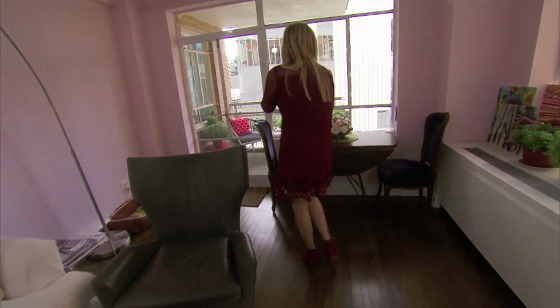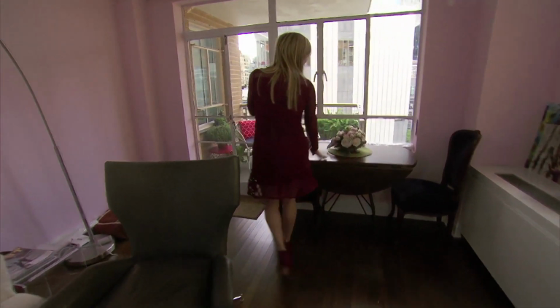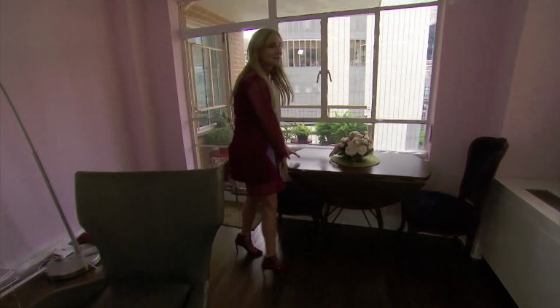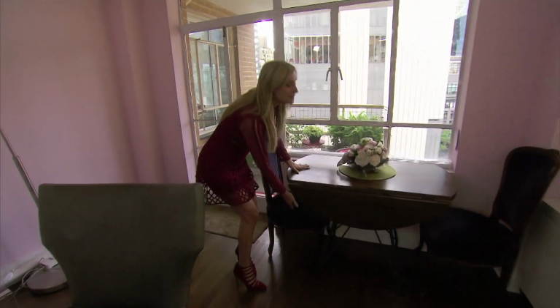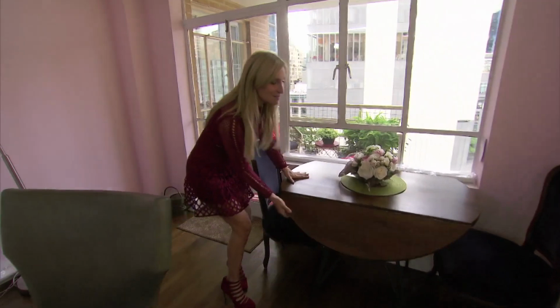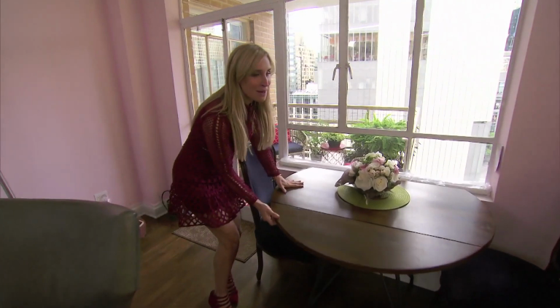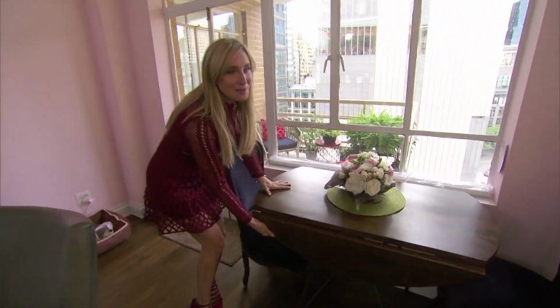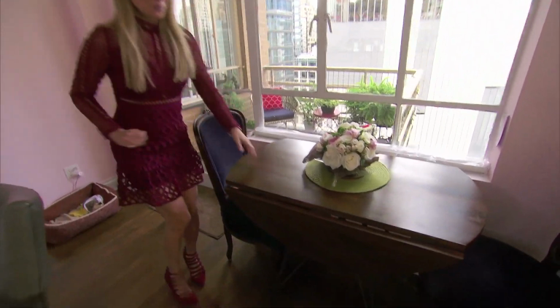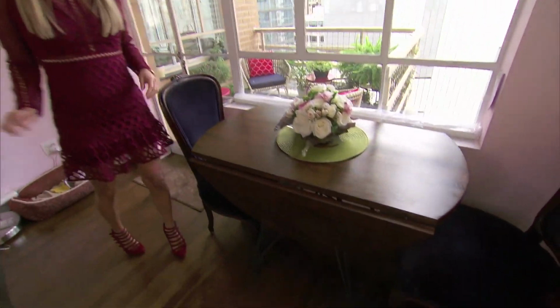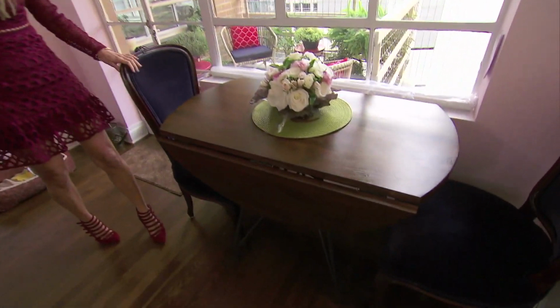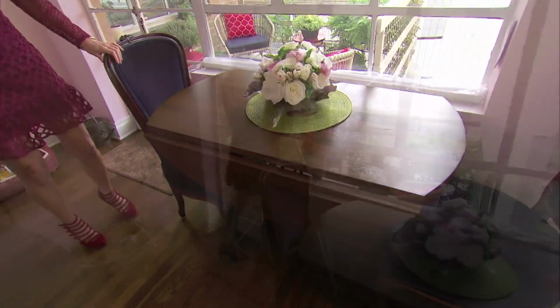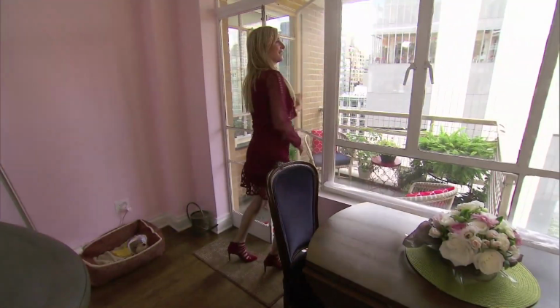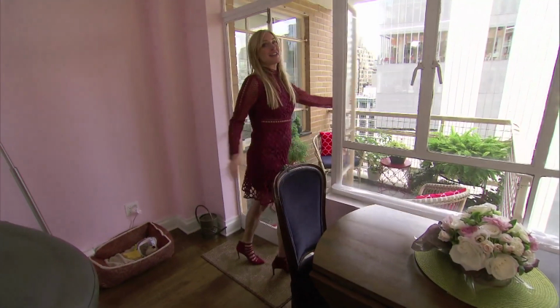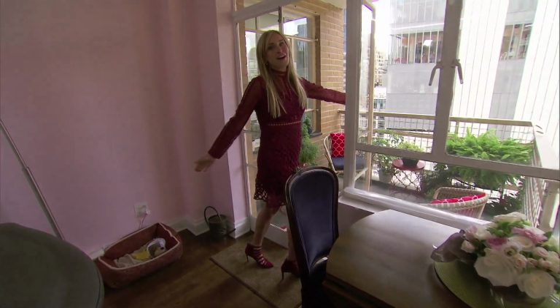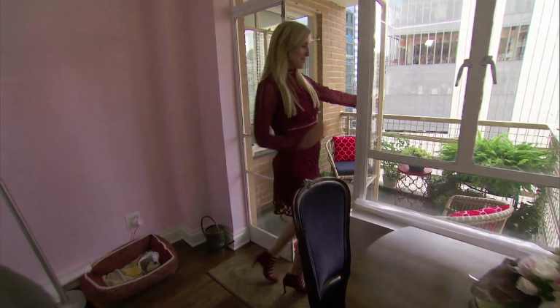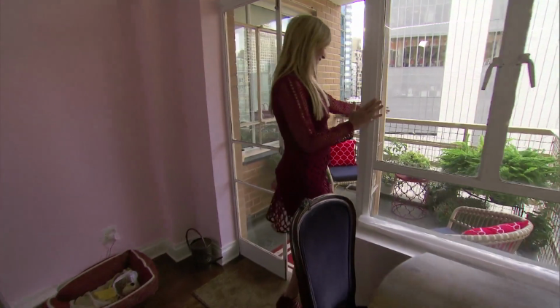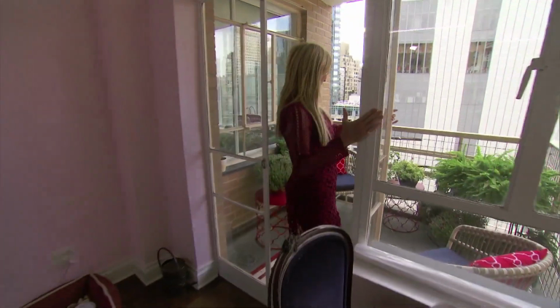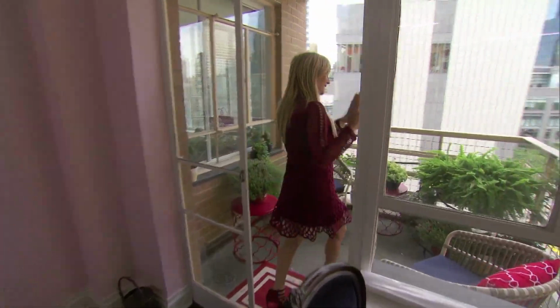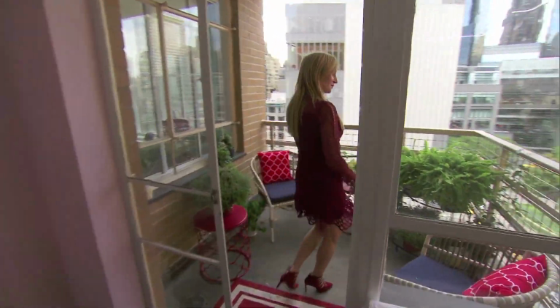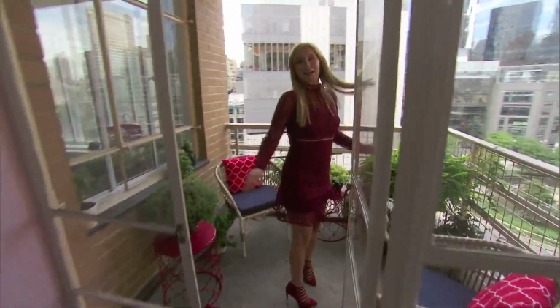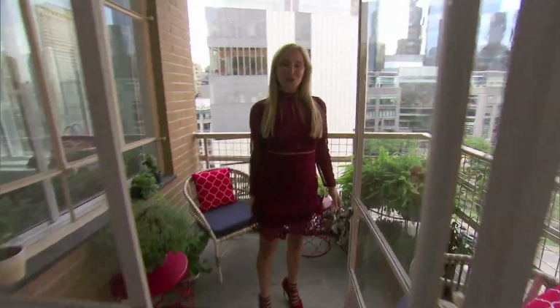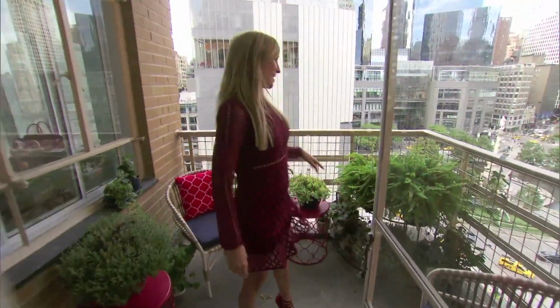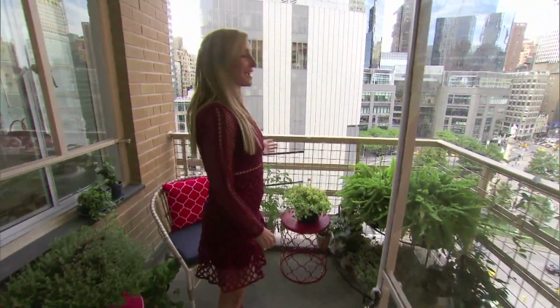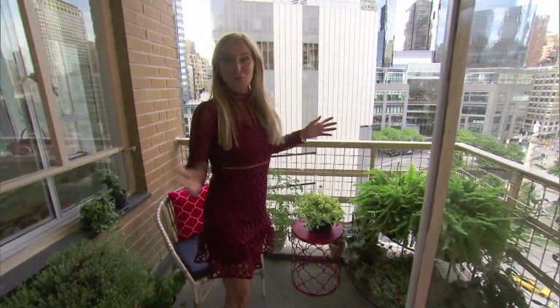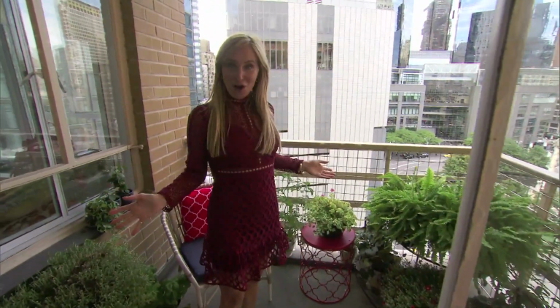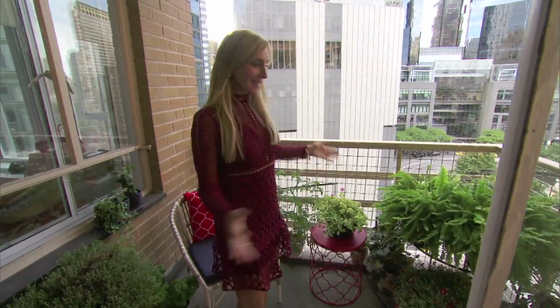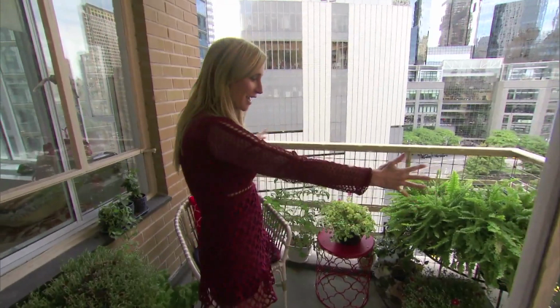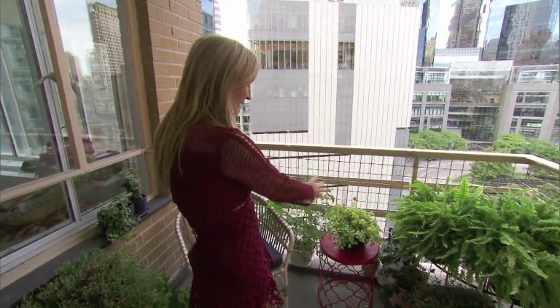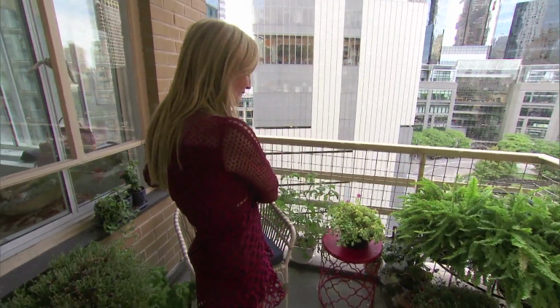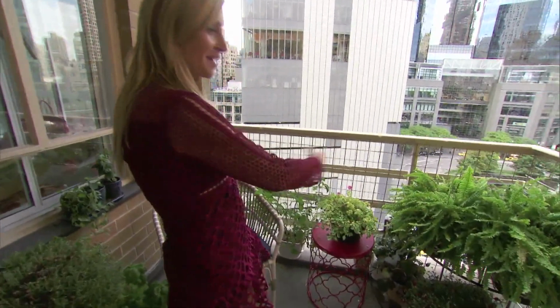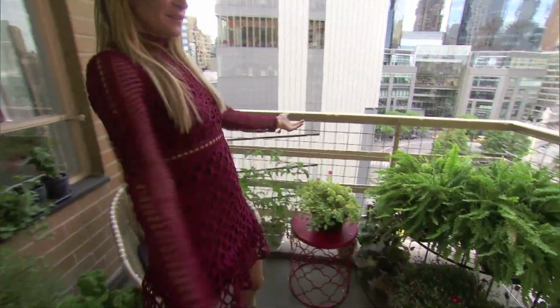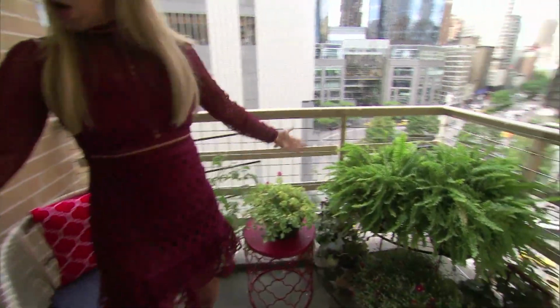Tiny little table that we could just pop up when we're more than two. I love the balcony. As you know, at the townhouse I had a beautiful garden, and here I have a slice of life from home.